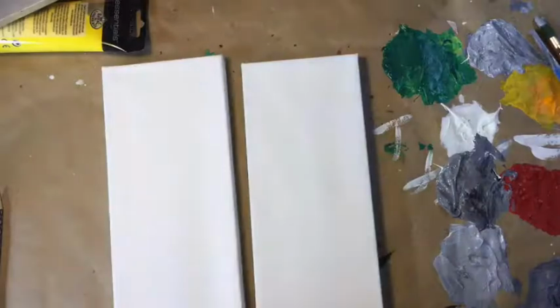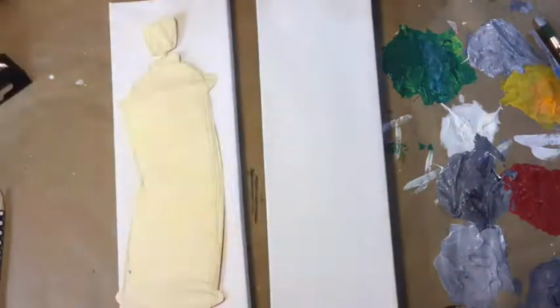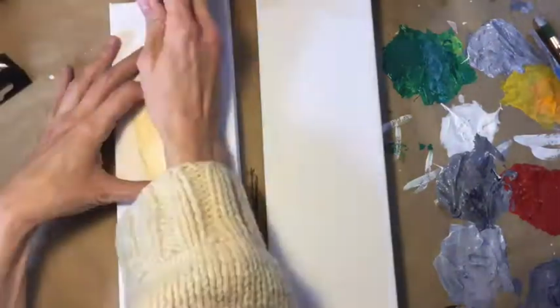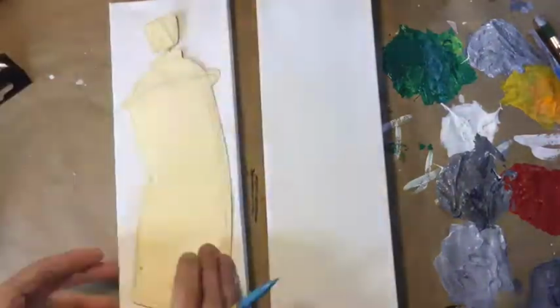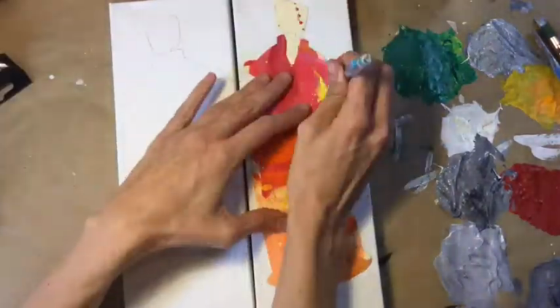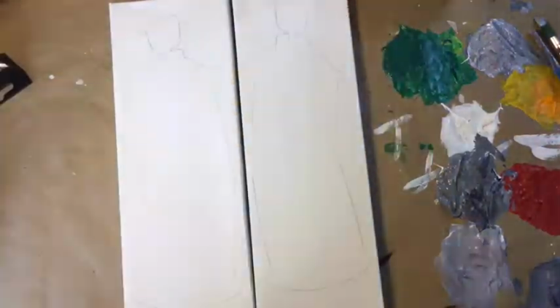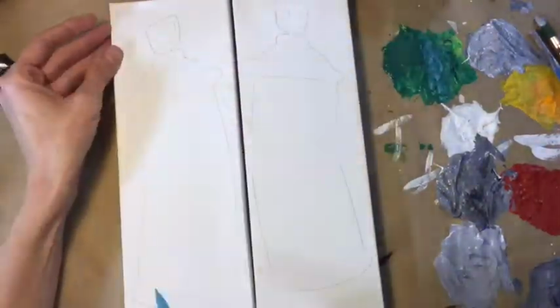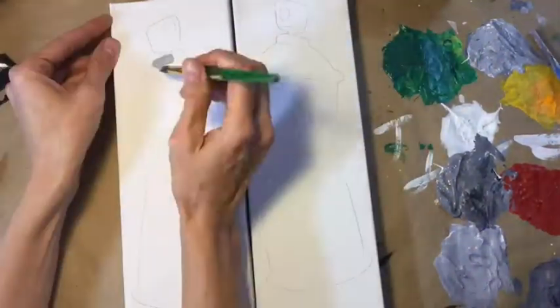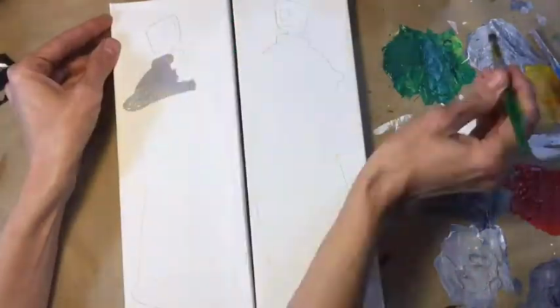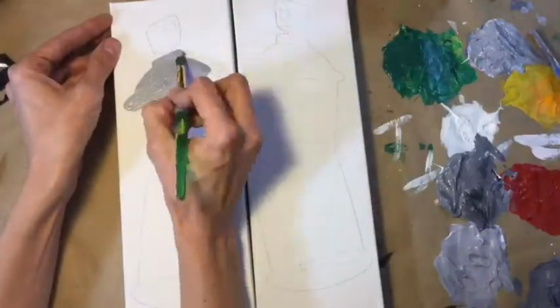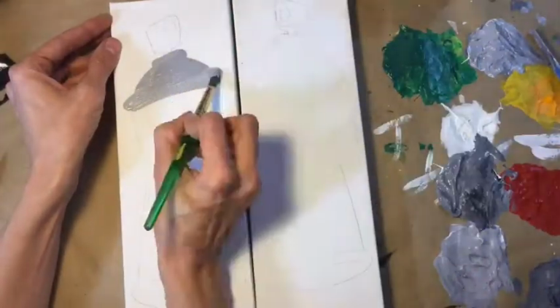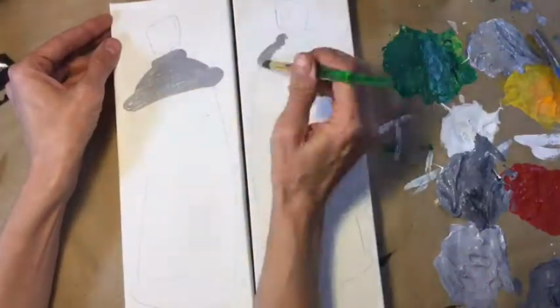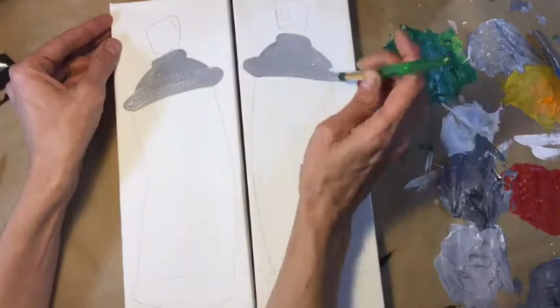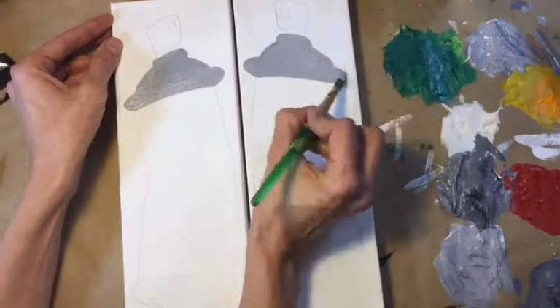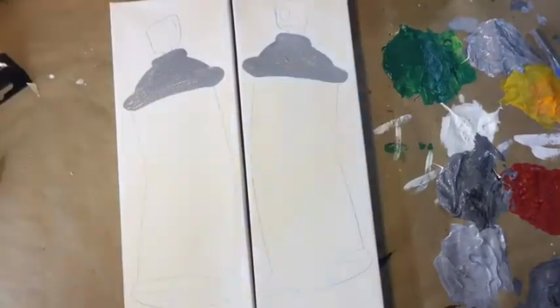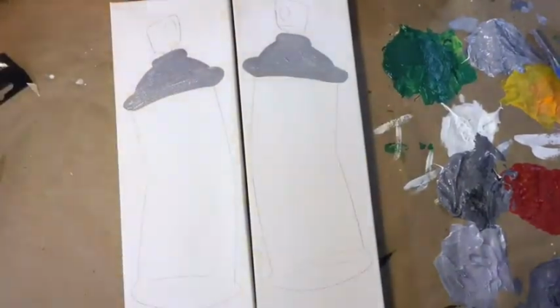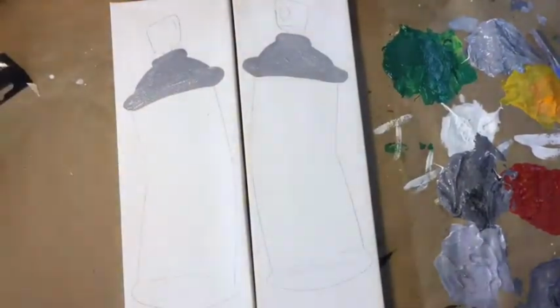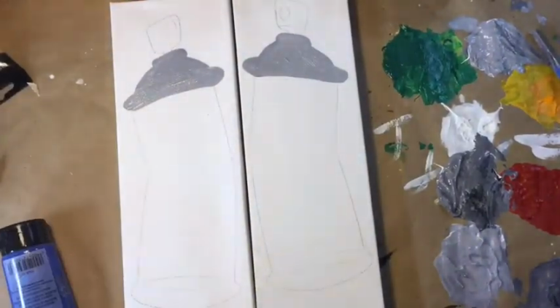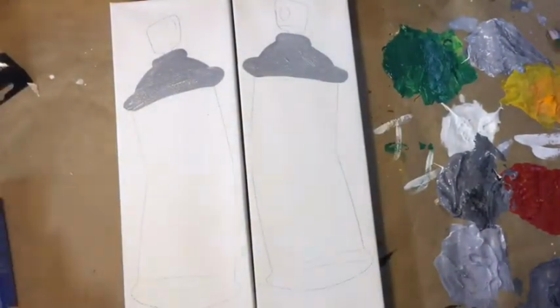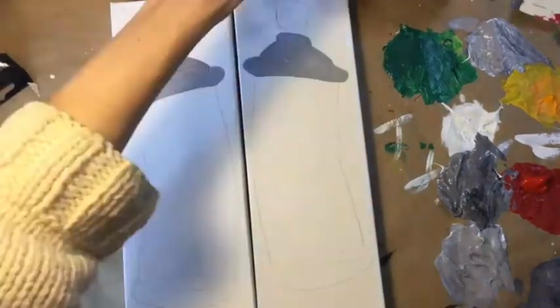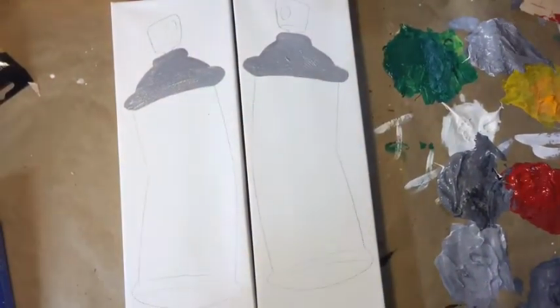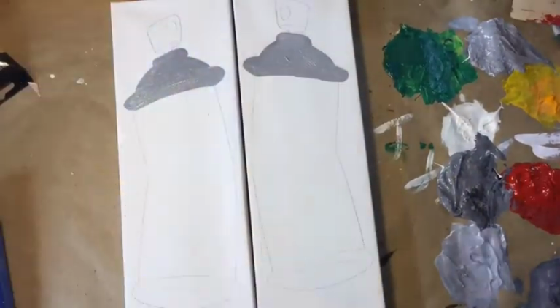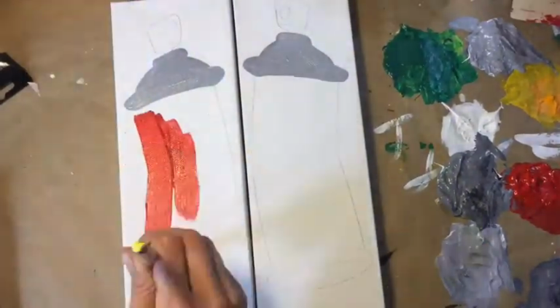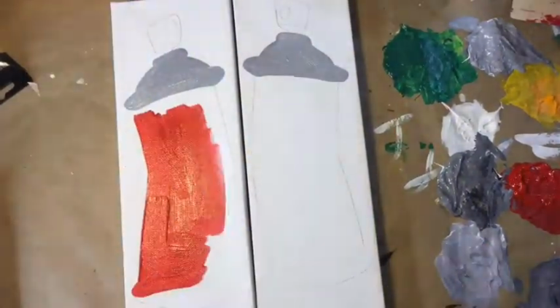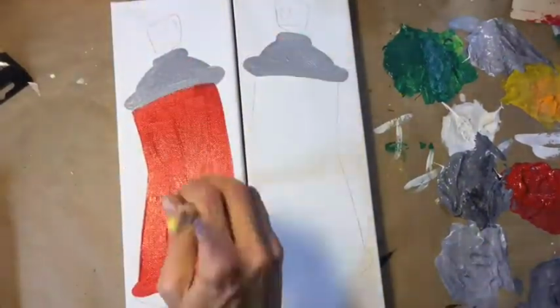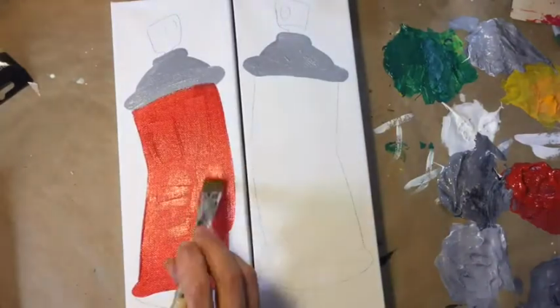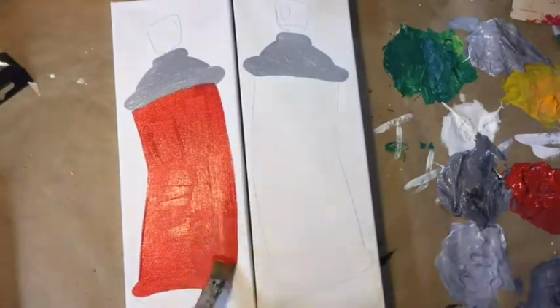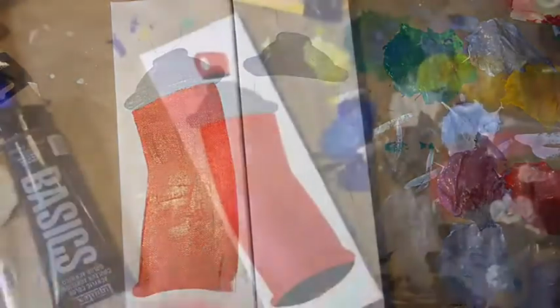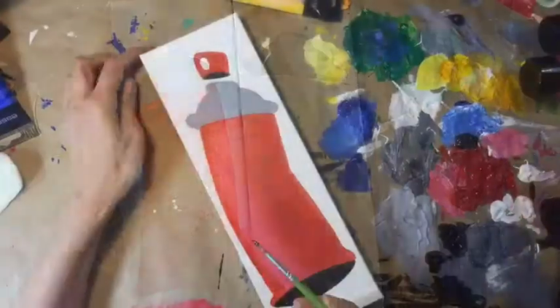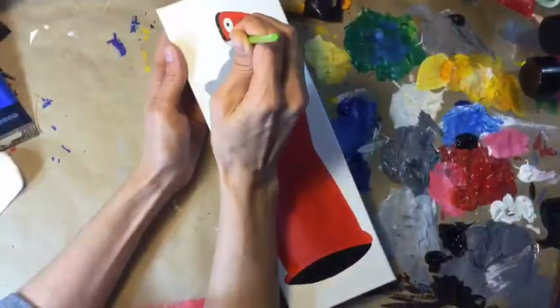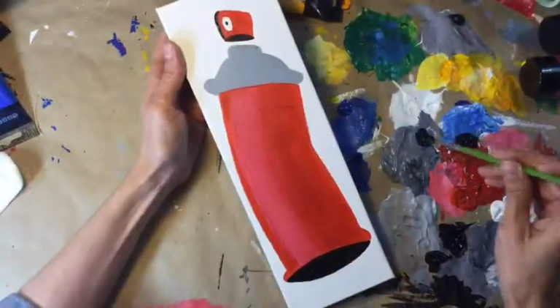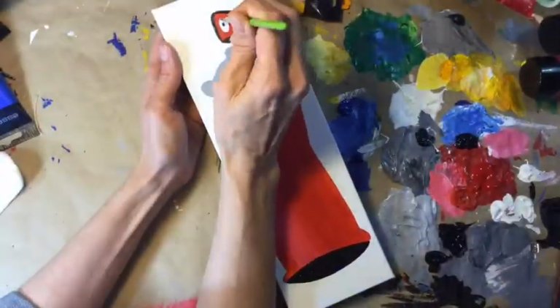After finding these cute canvases, I decided they would make good spray paint cans — because that makes perfect sense. So I created a stencil and made two reds, two blues, and two yellows. You guessed it: the primary colors.